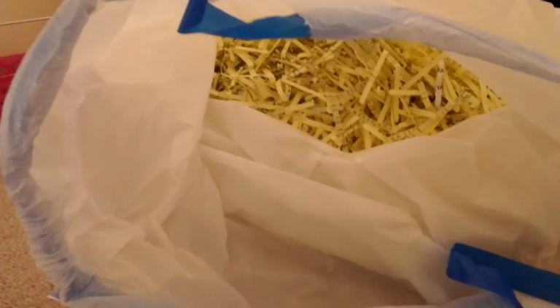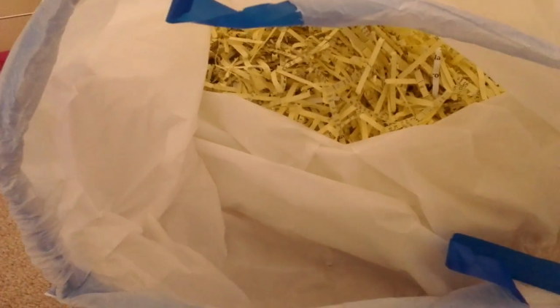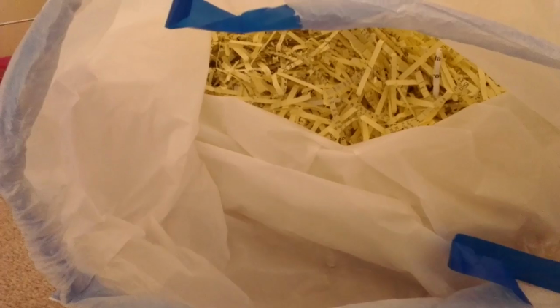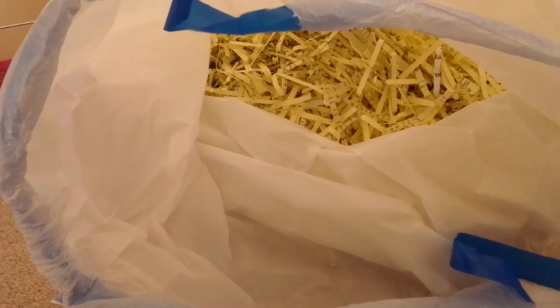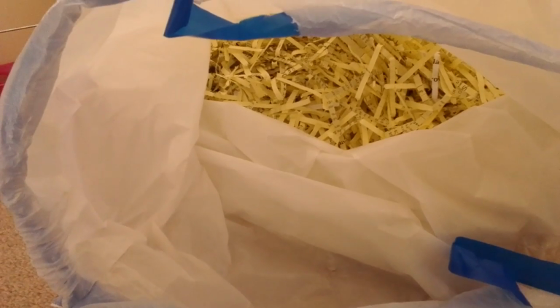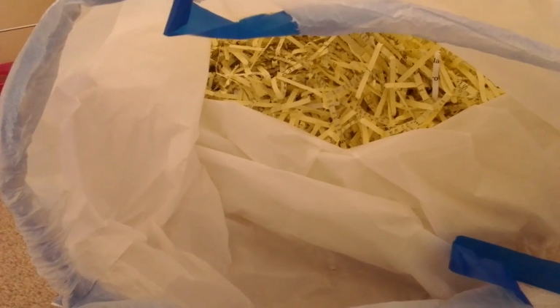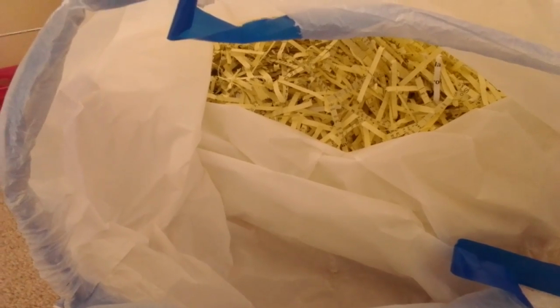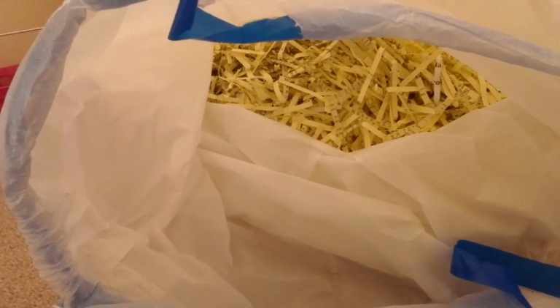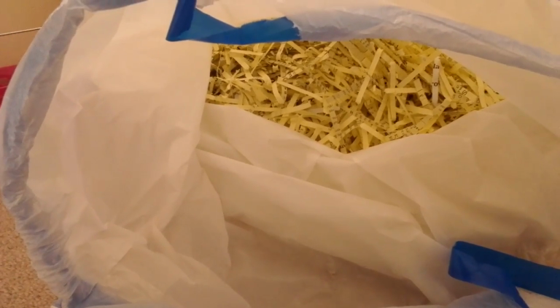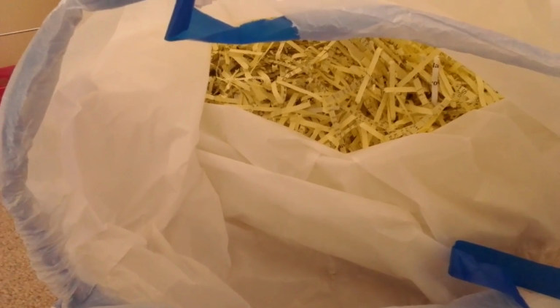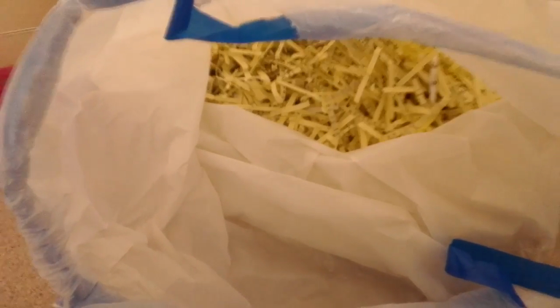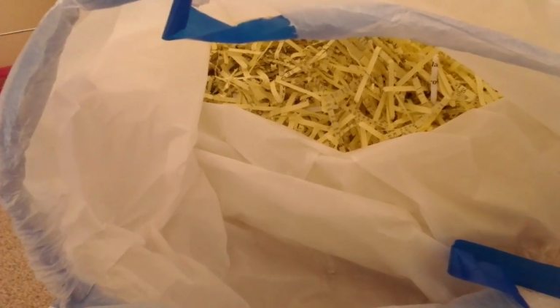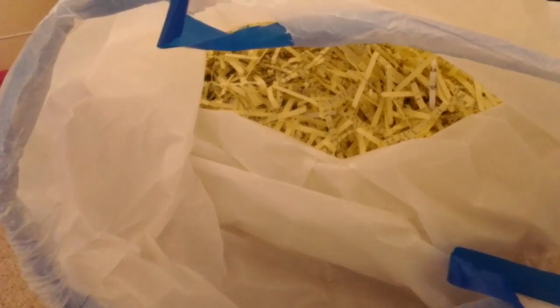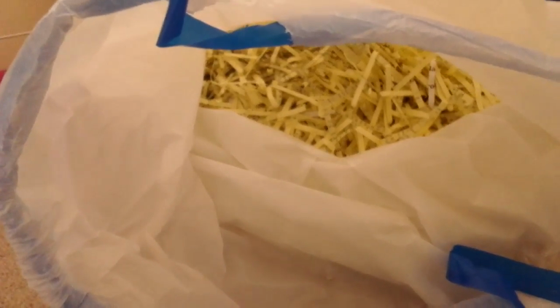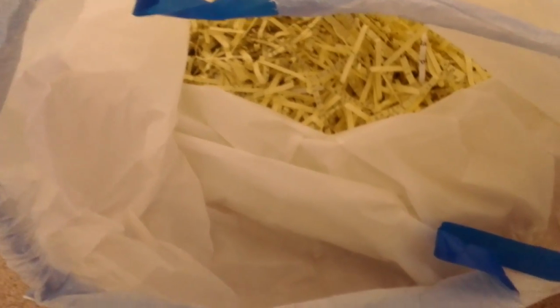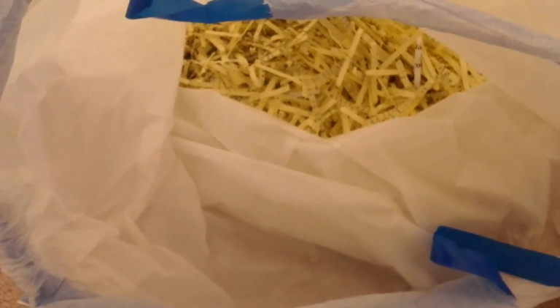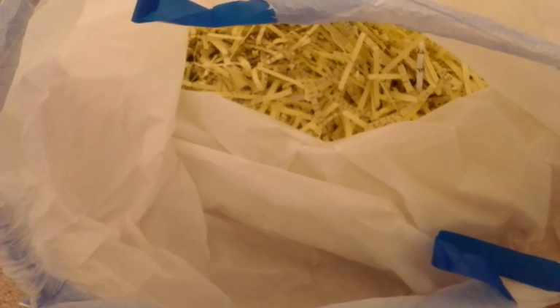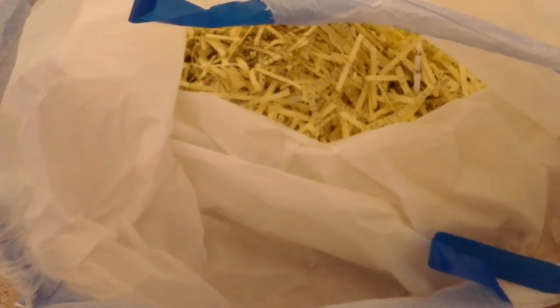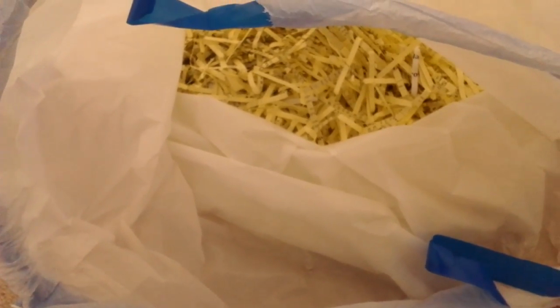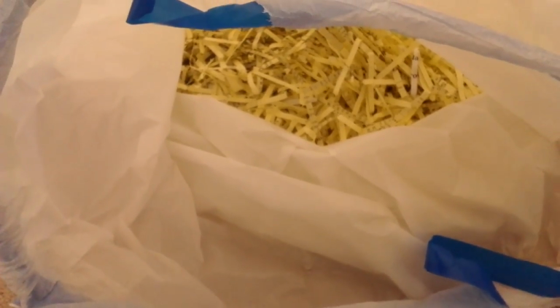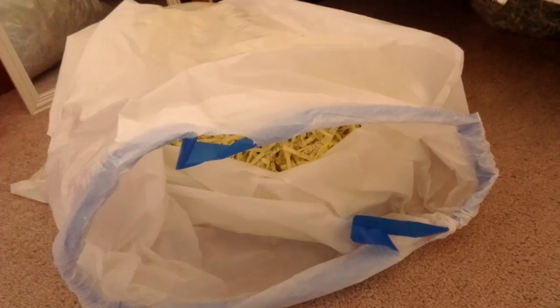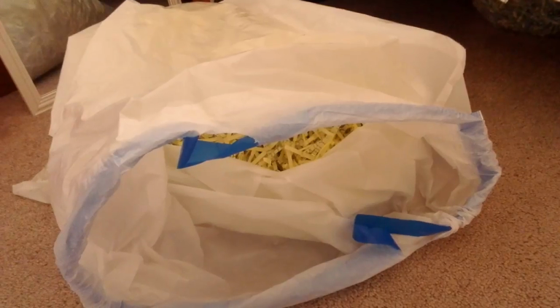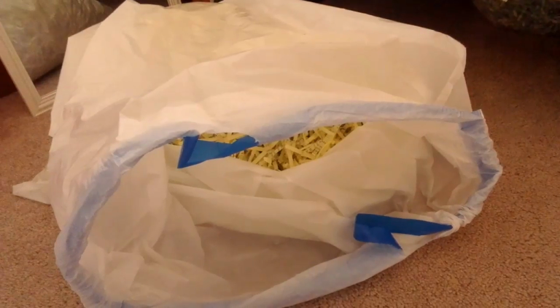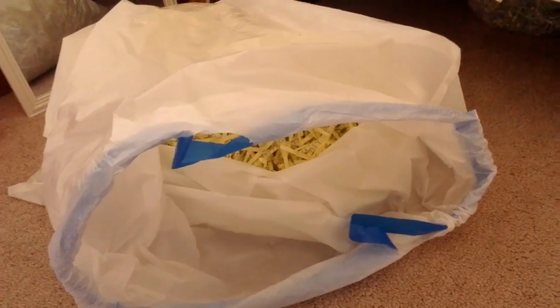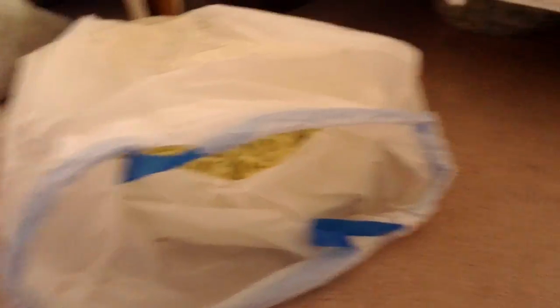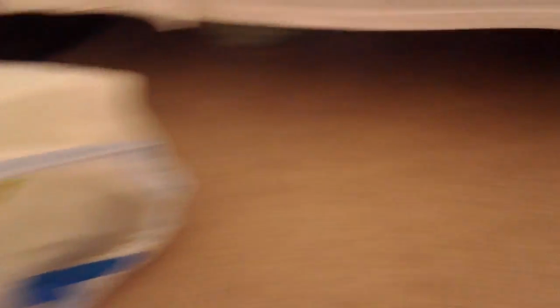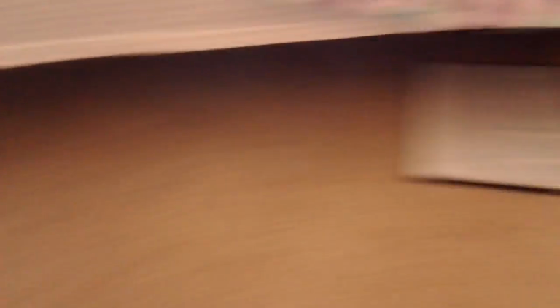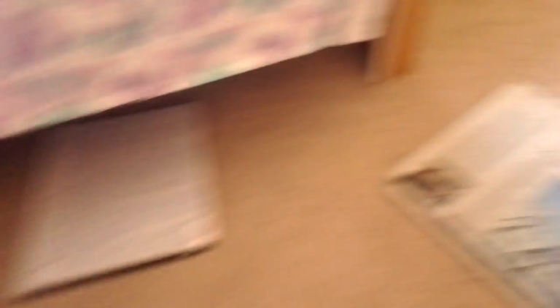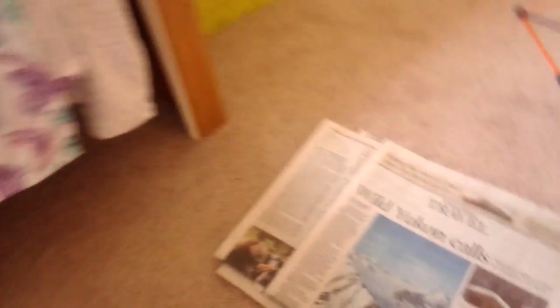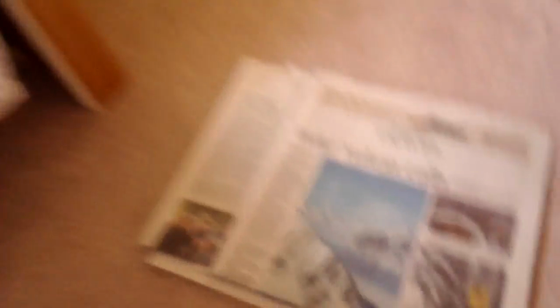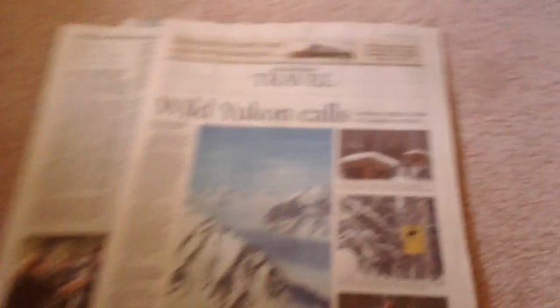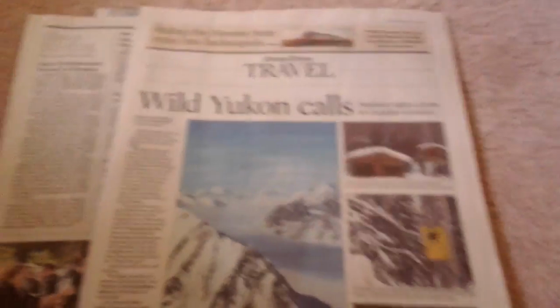You don't have to buy the shreds, which lets you spend the money on fun things for your guinea pigs. Sometimes I also like to use newspaper.